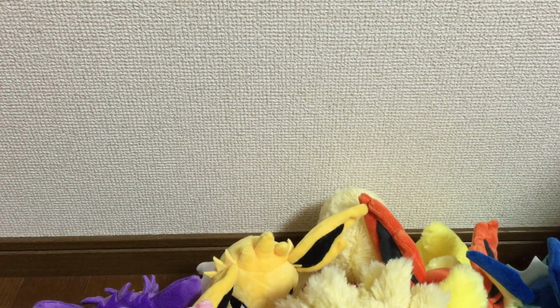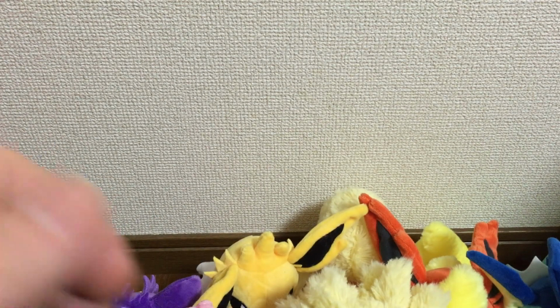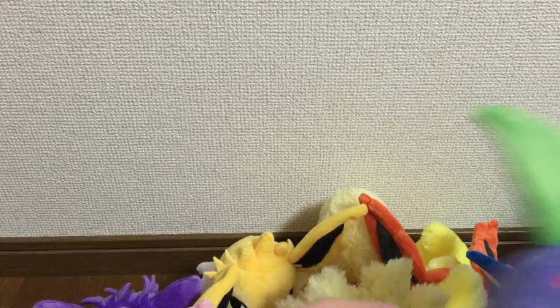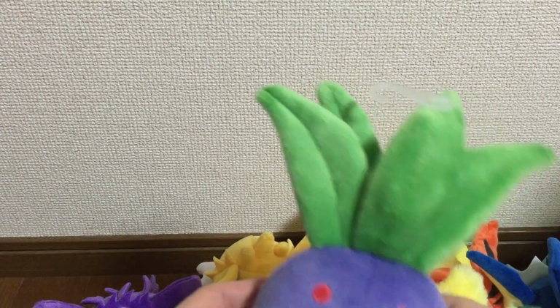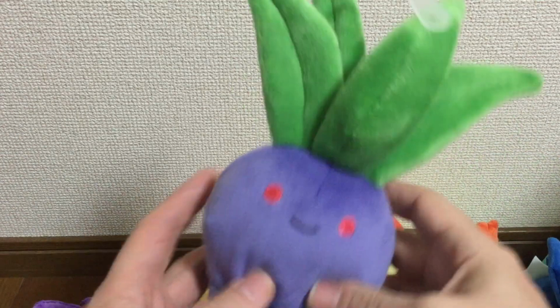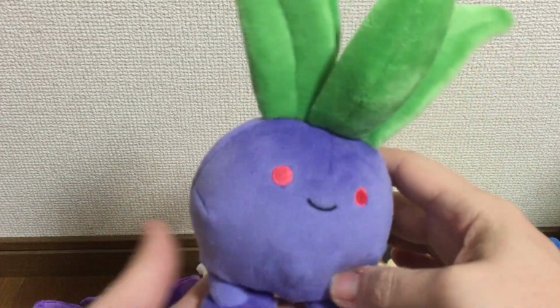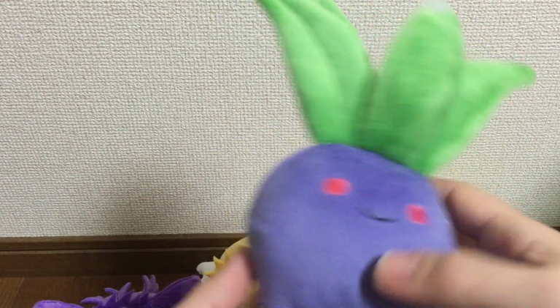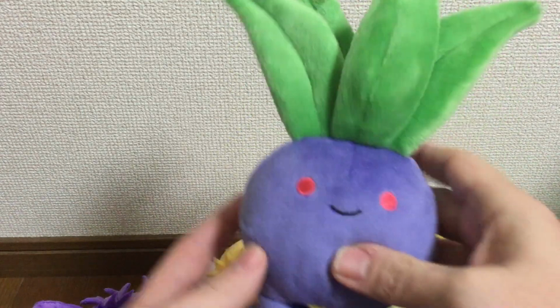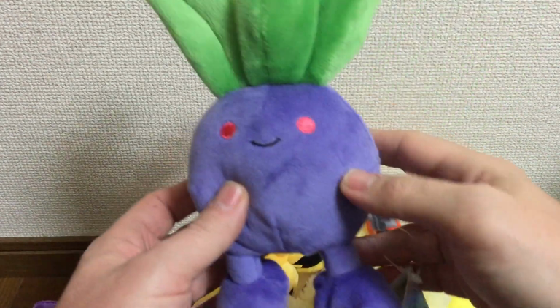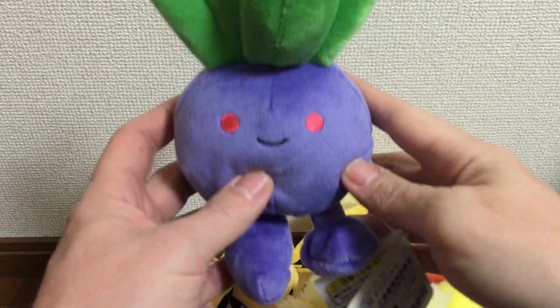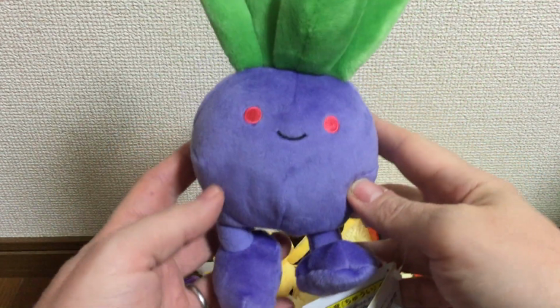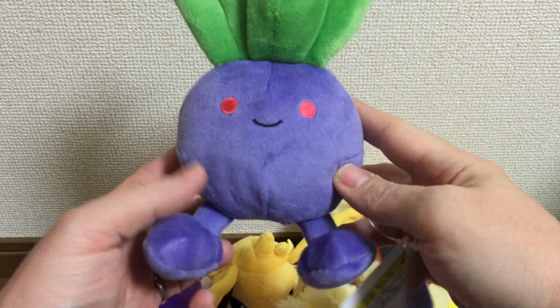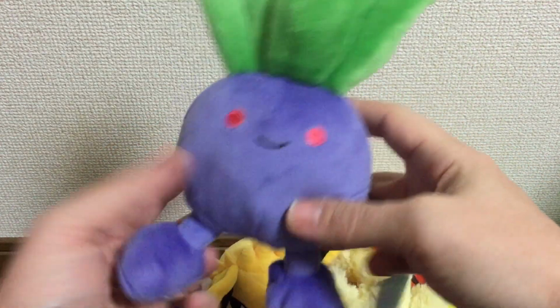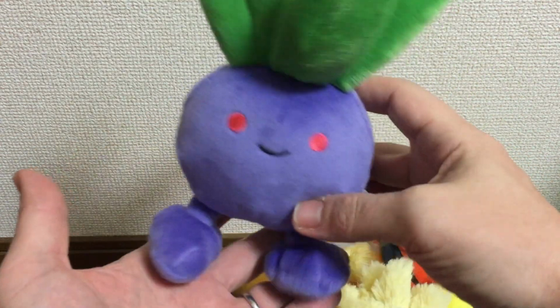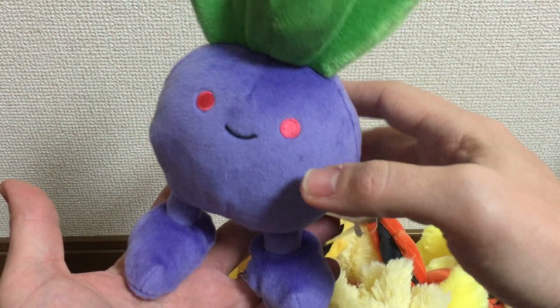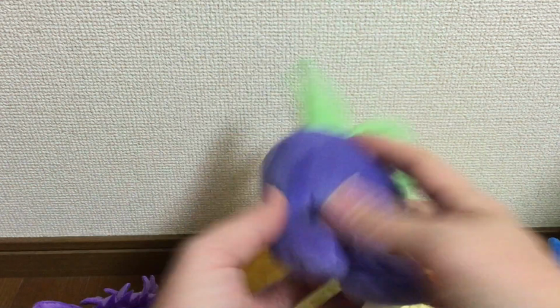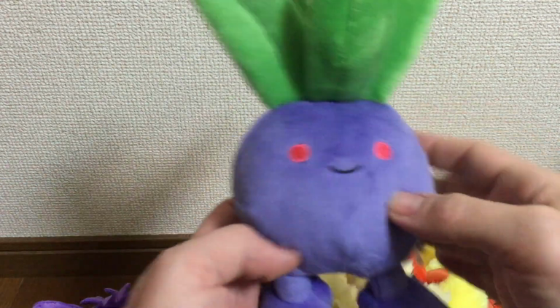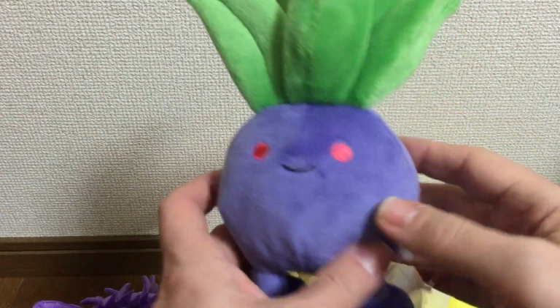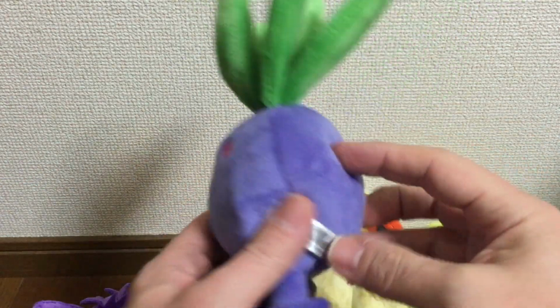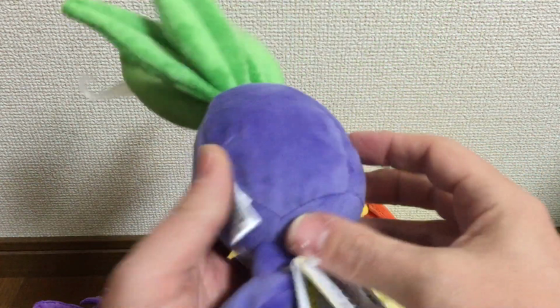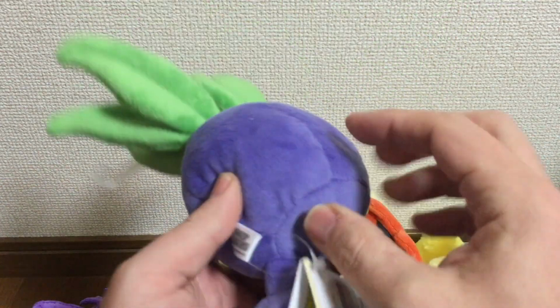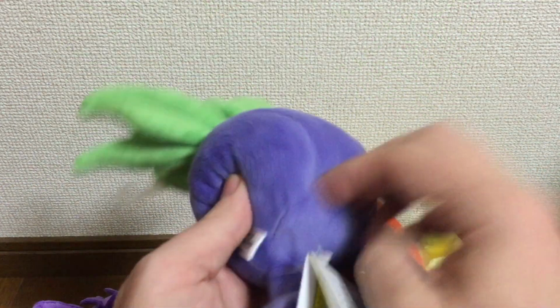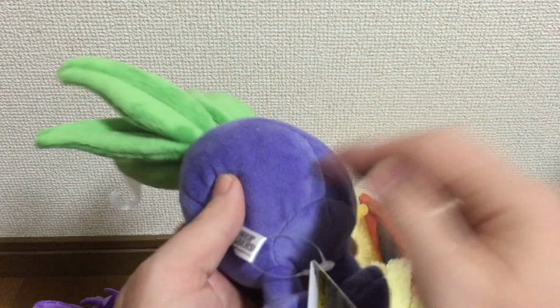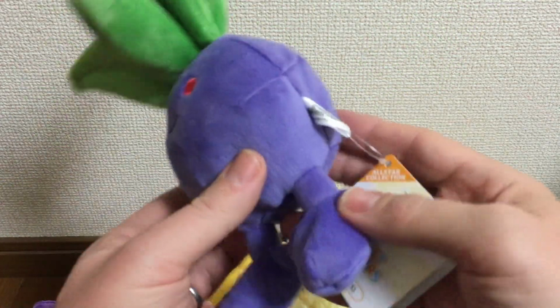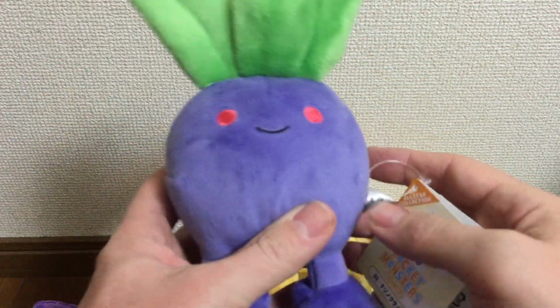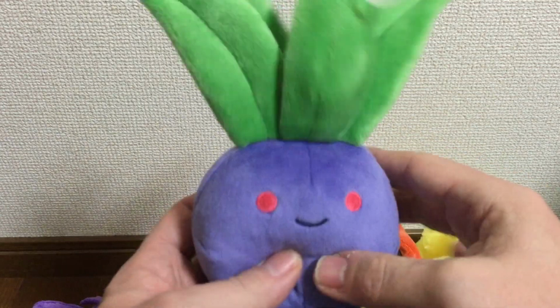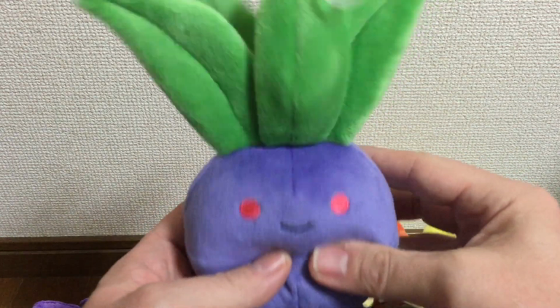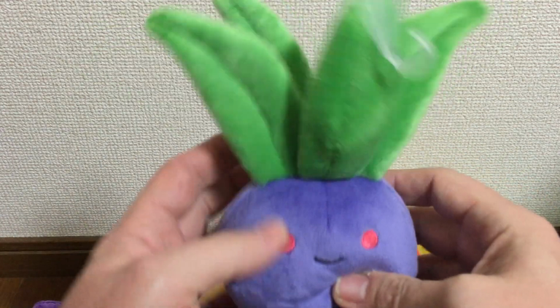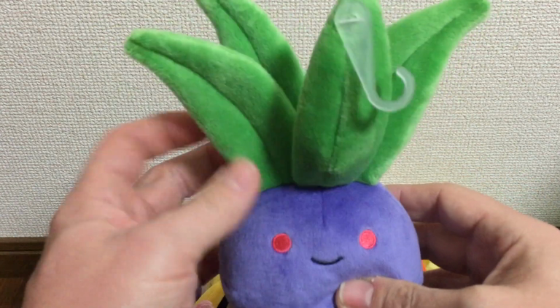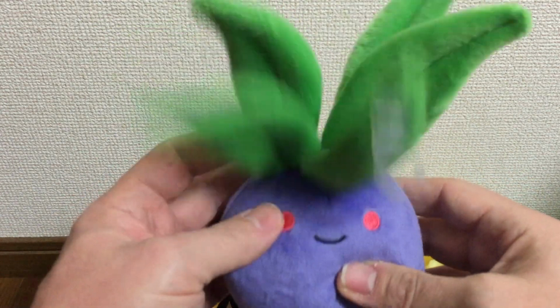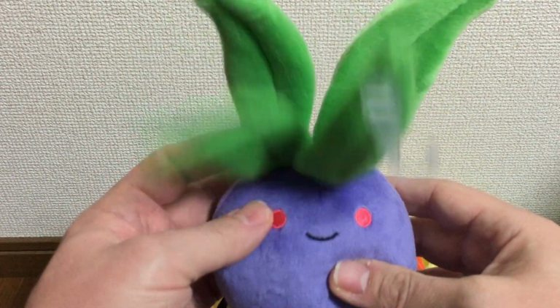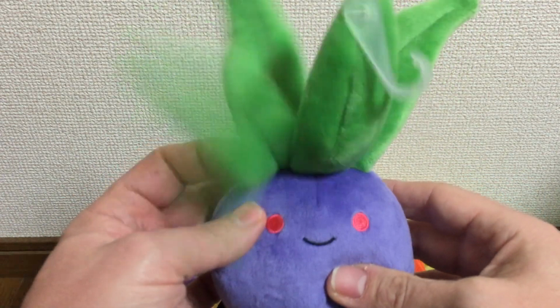Then we have Oddish. Oddish does not stand up, as you can imagine — he falls over, but he's very cute. He's also got a lot of beans inside, and his leaves wiggle here.